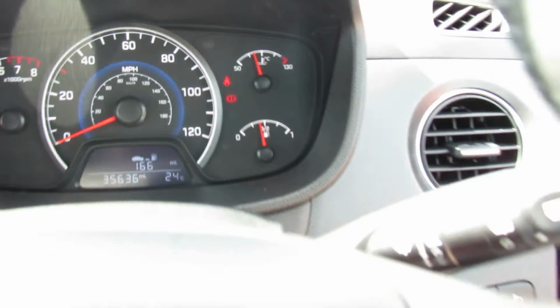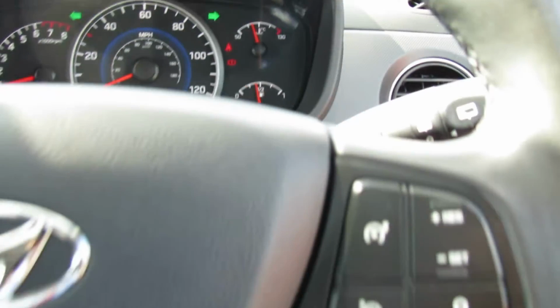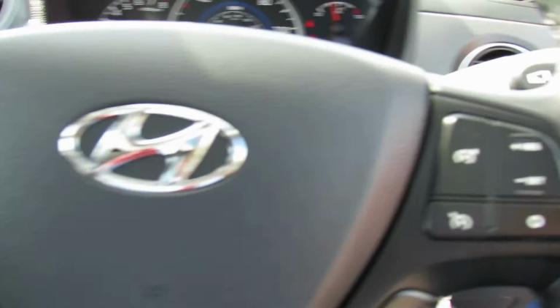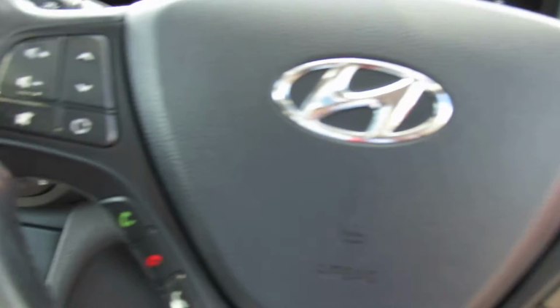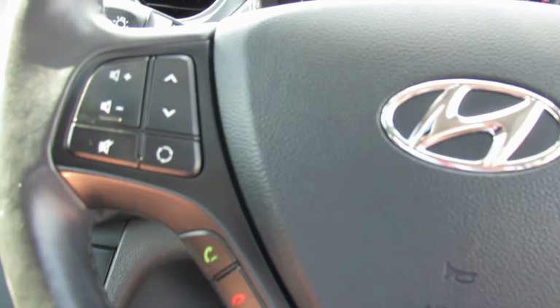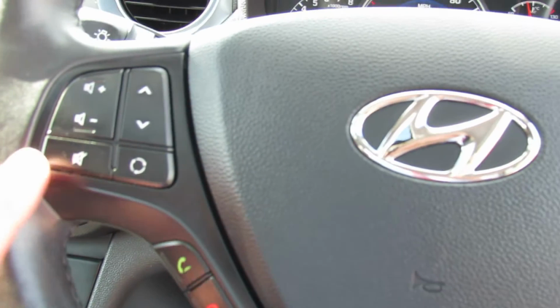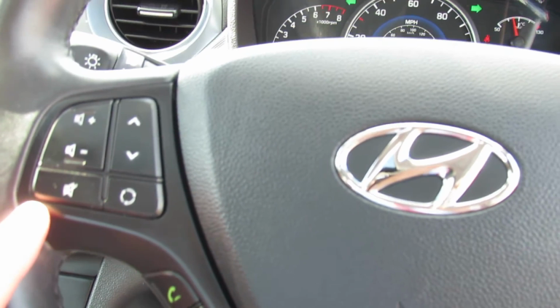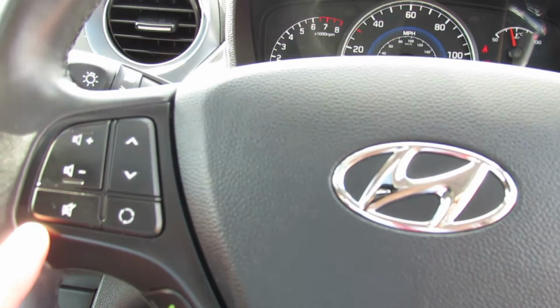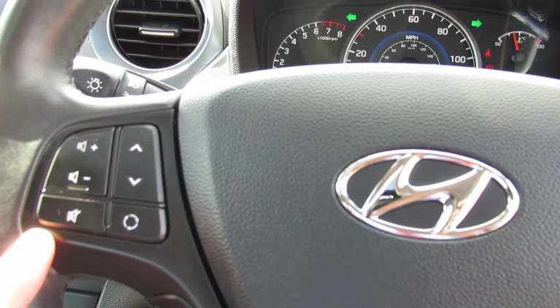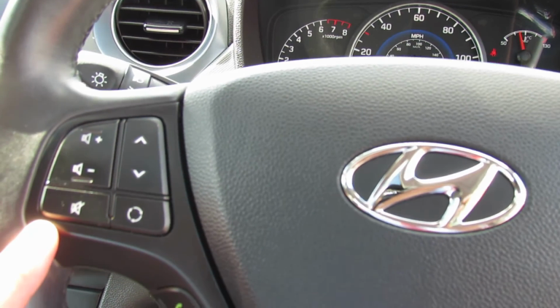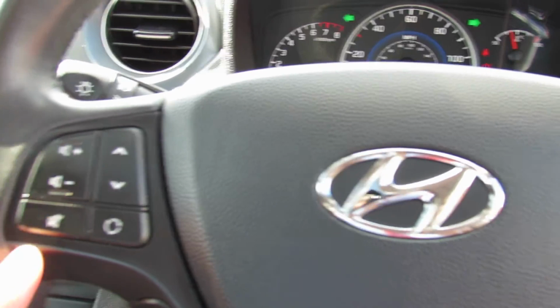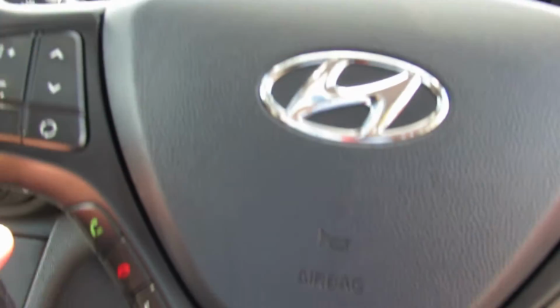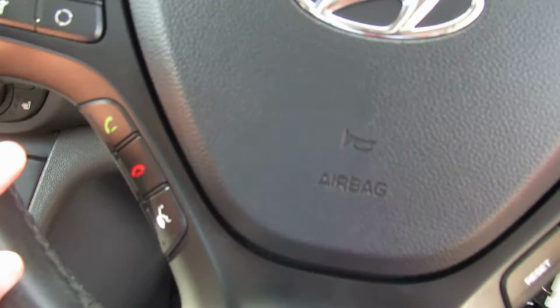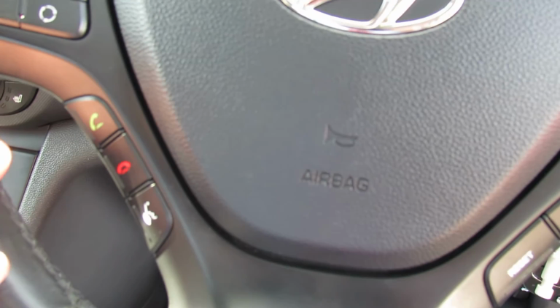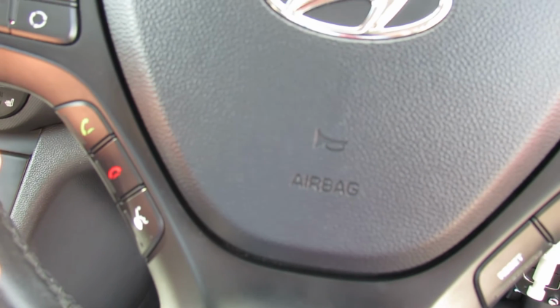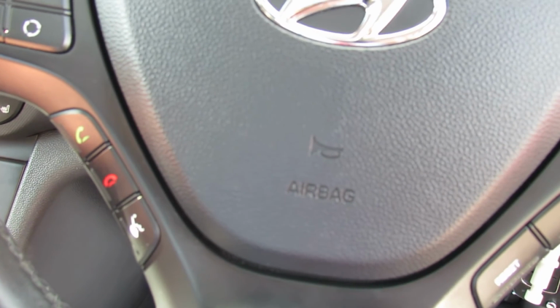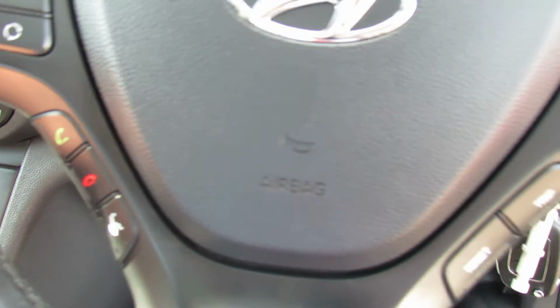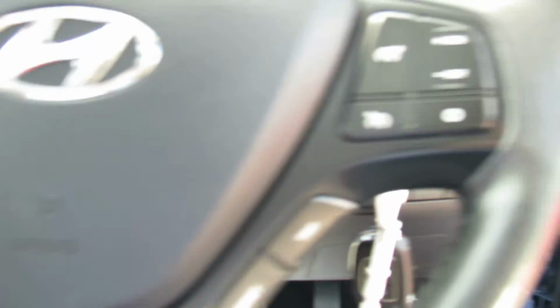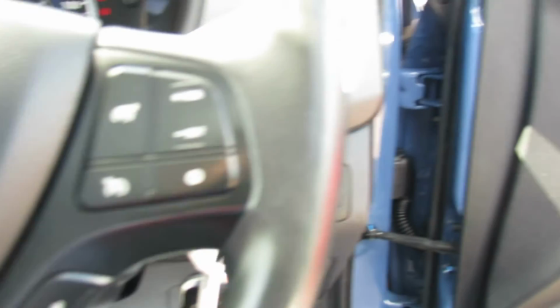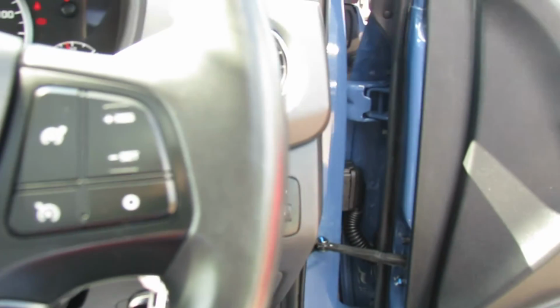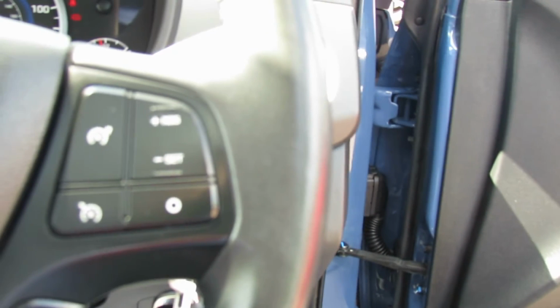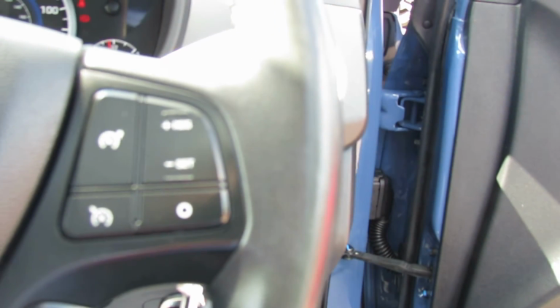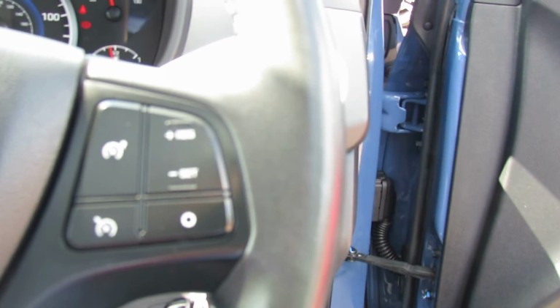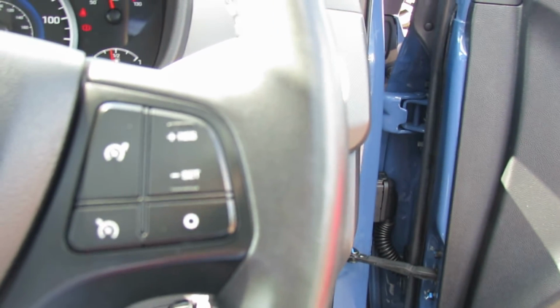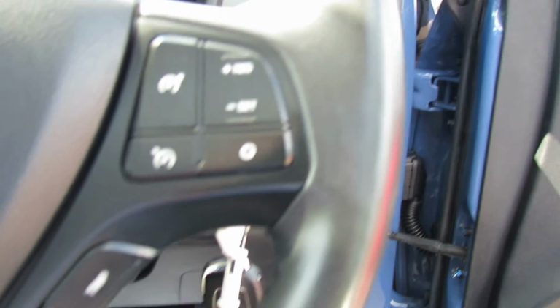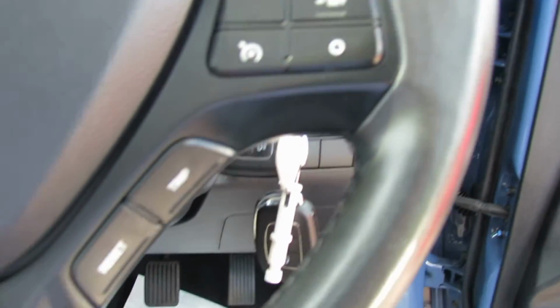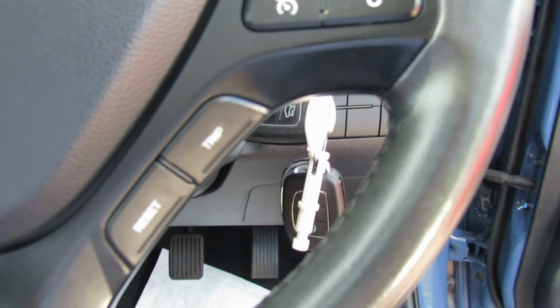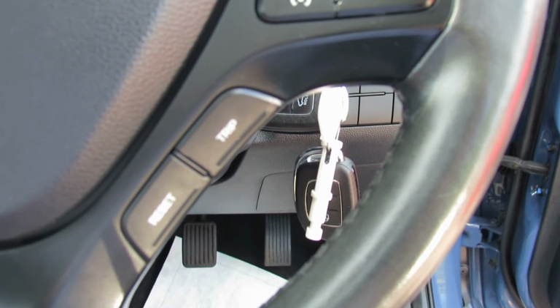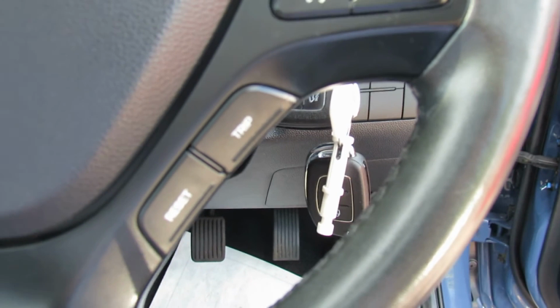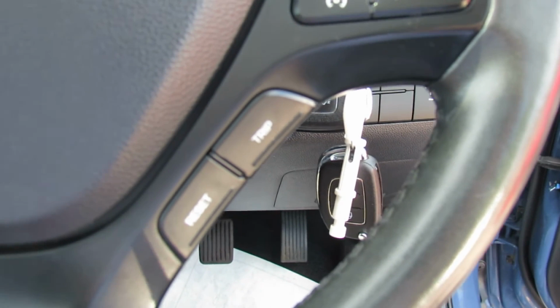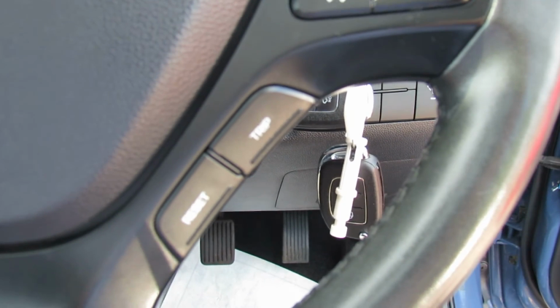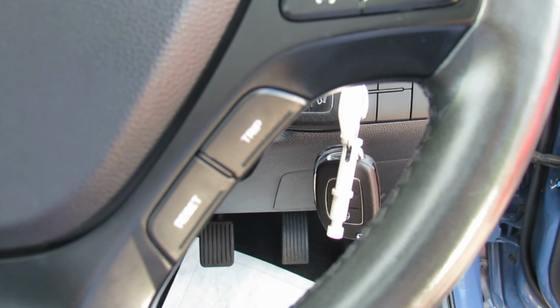On the steering column on this side we've got your media controls, and below that we've got your Bluetooth. On this side we've got your cruise control and down below that you can control your trip computer.